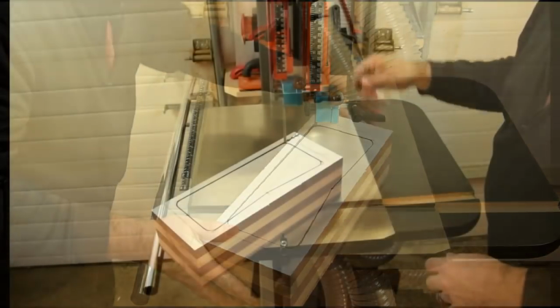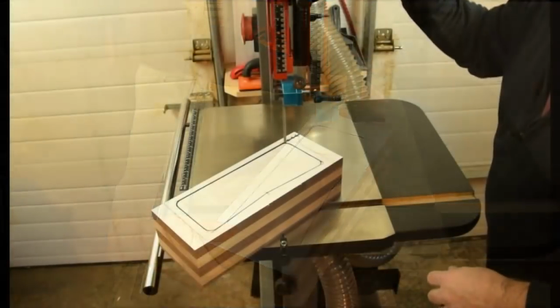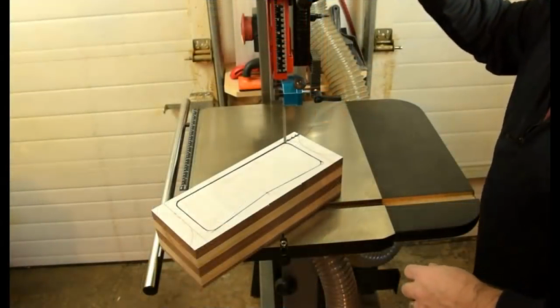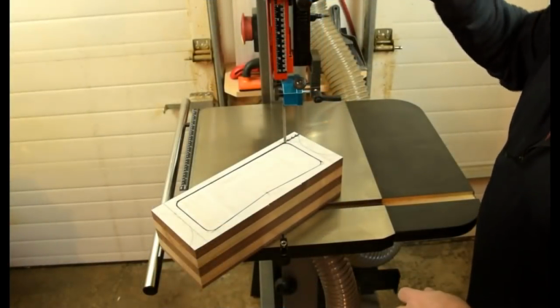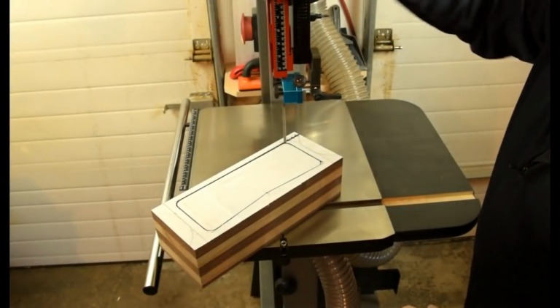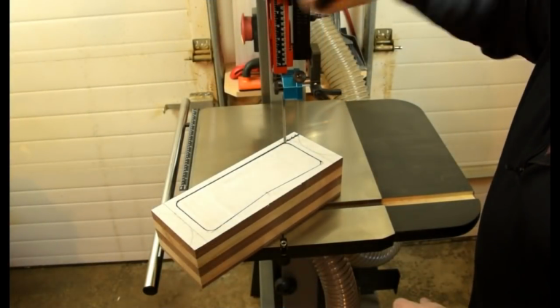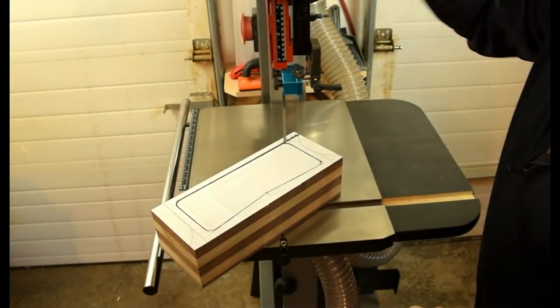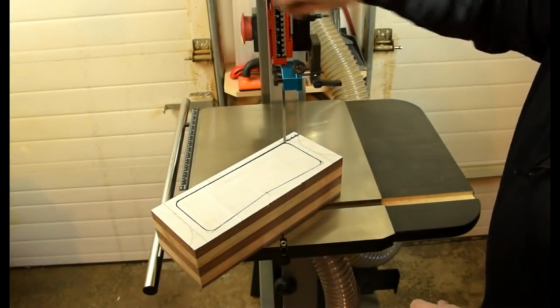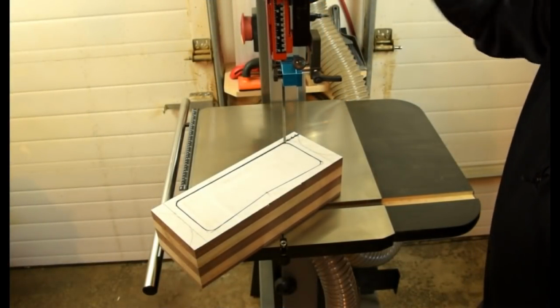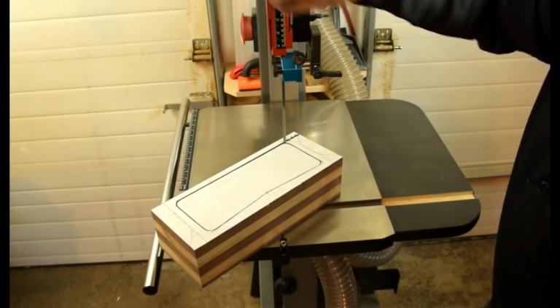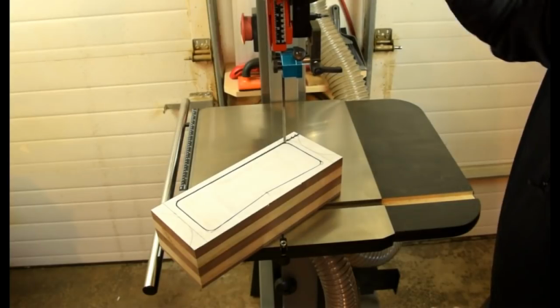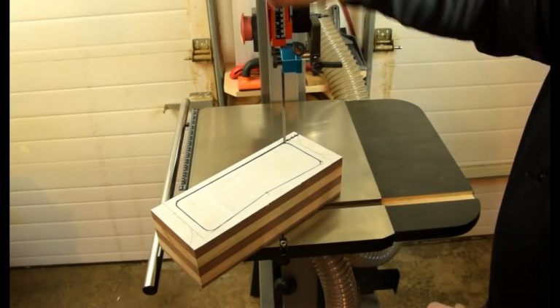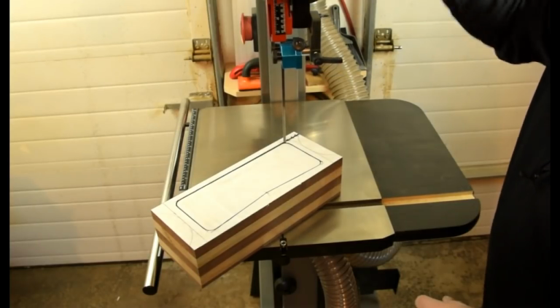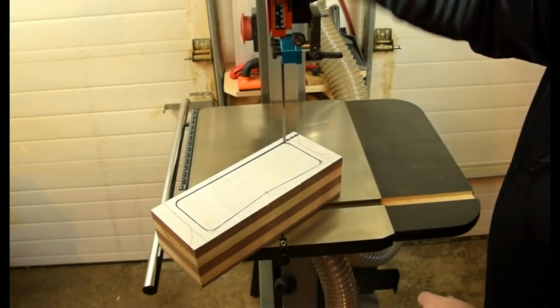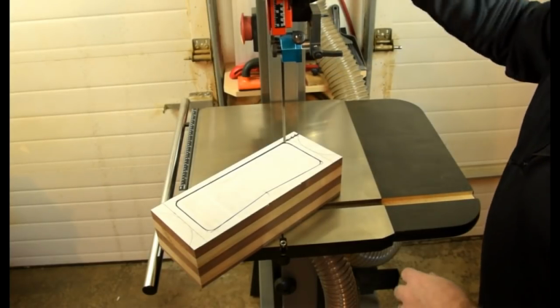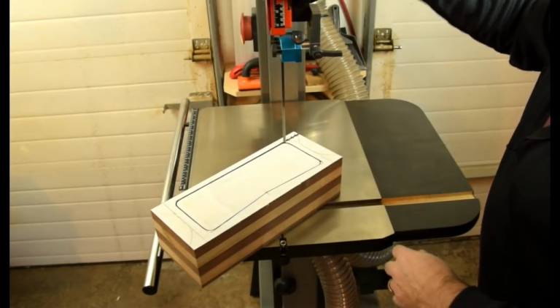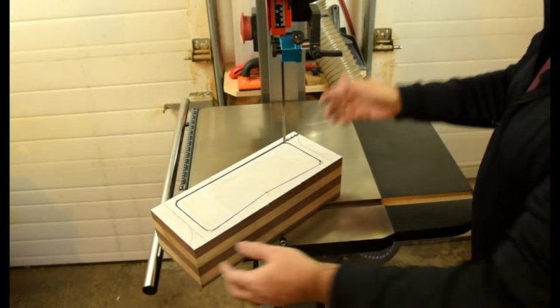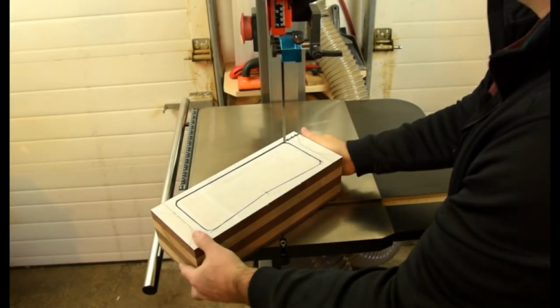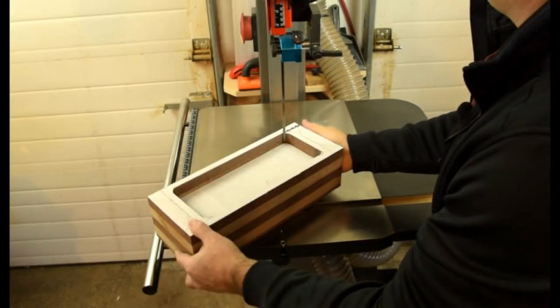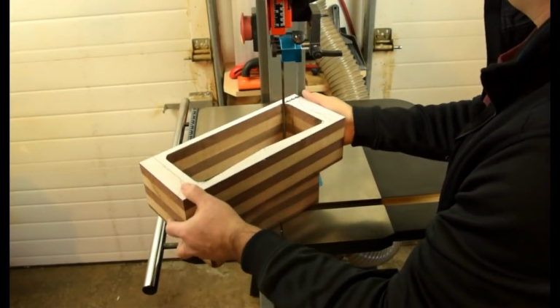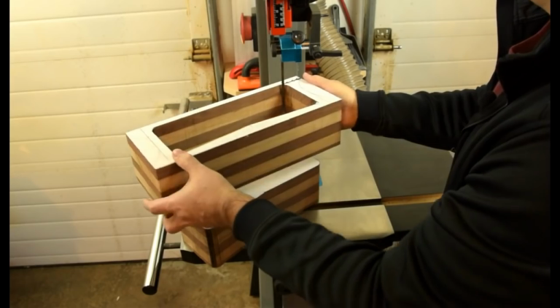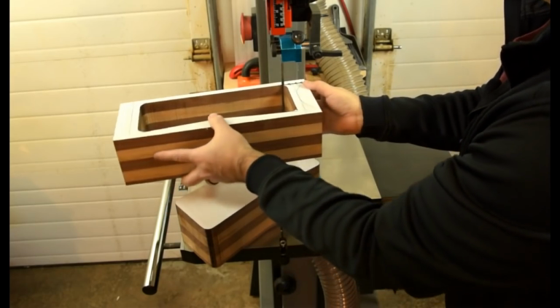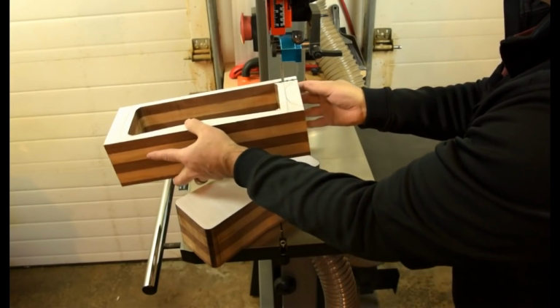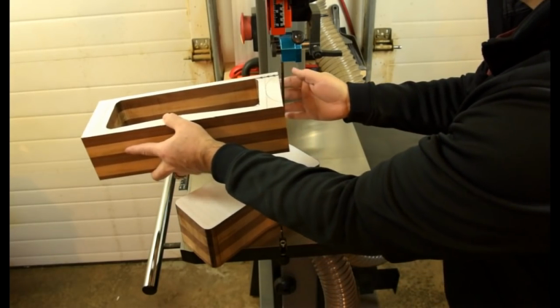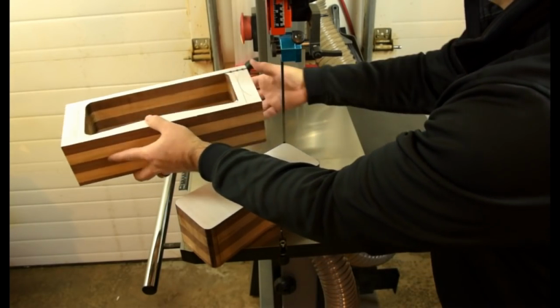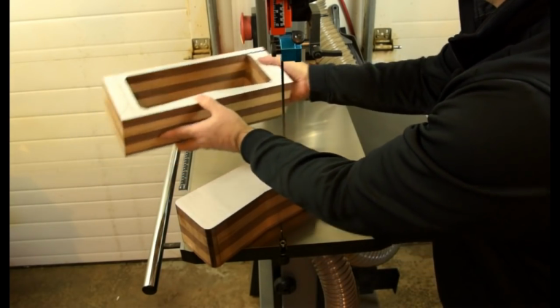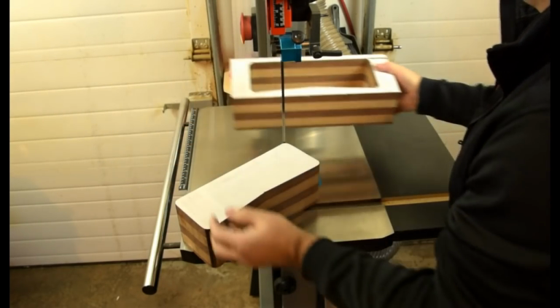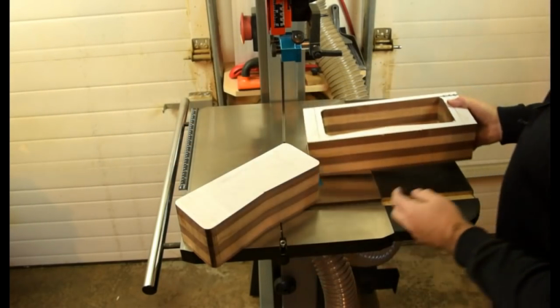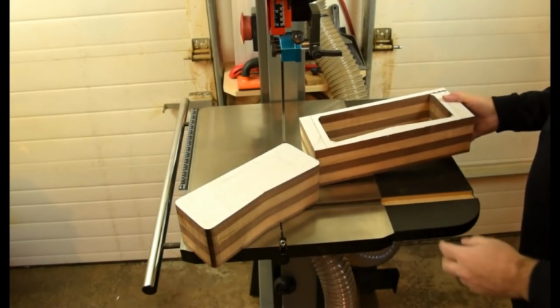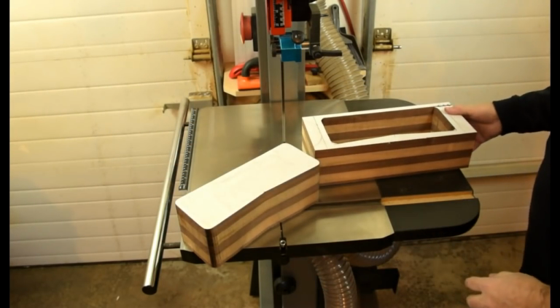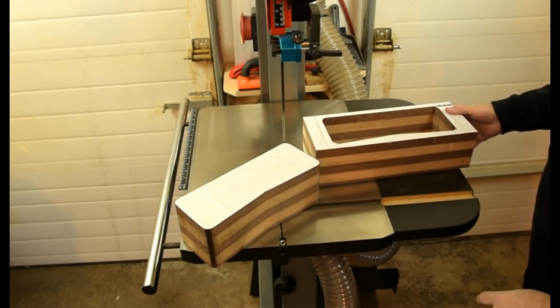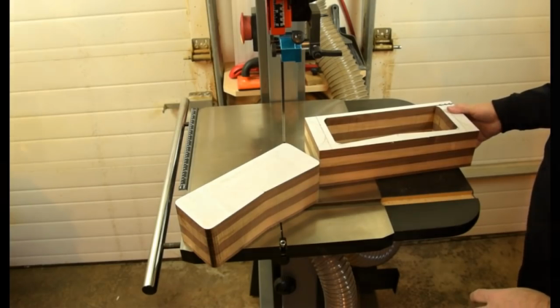Once the cut is made, you can raise up your guide block a little more and you should just be able to lift it out of there and gingerly come around the blade. There we go — we're off to a good start.